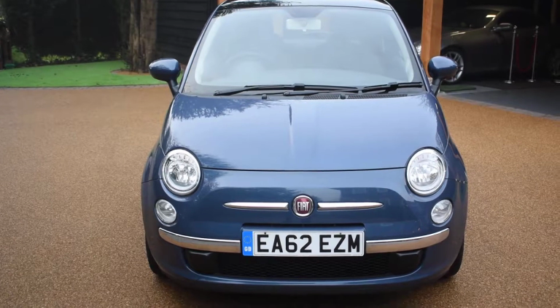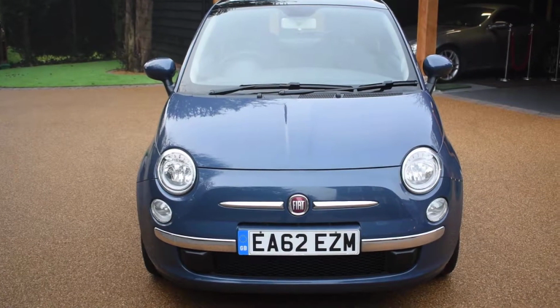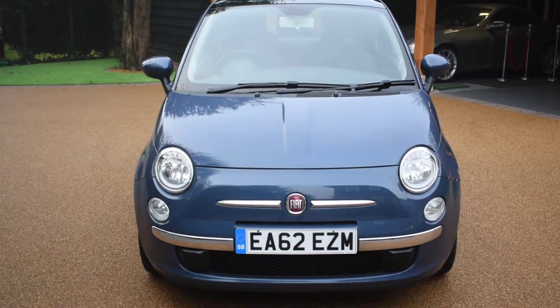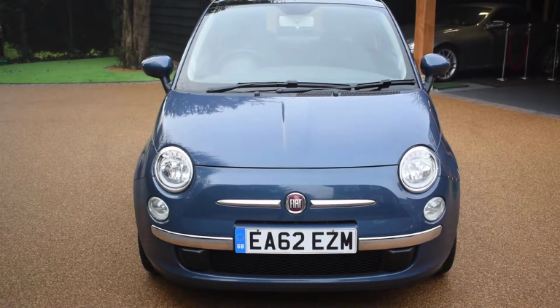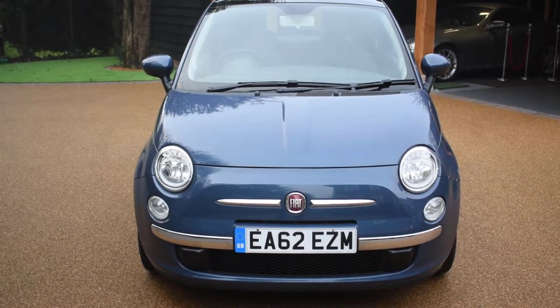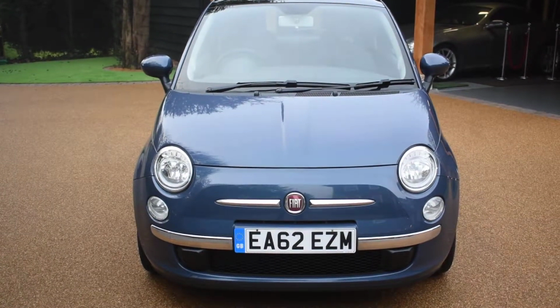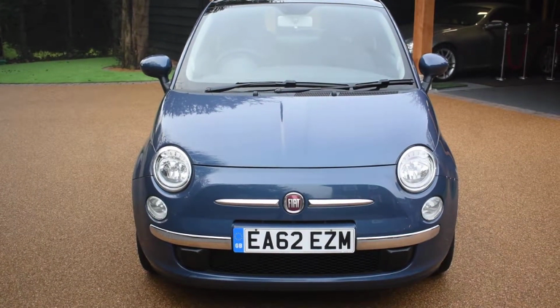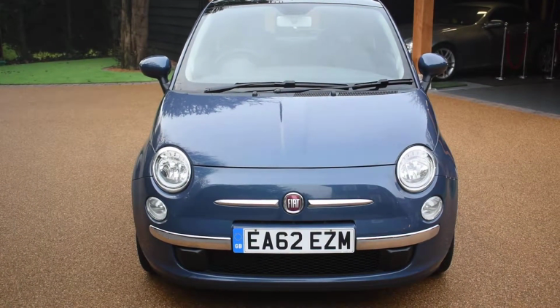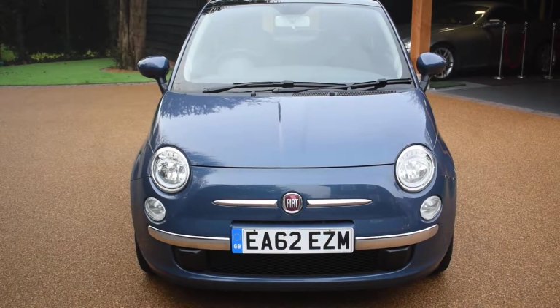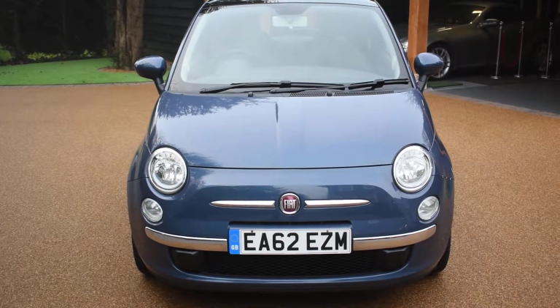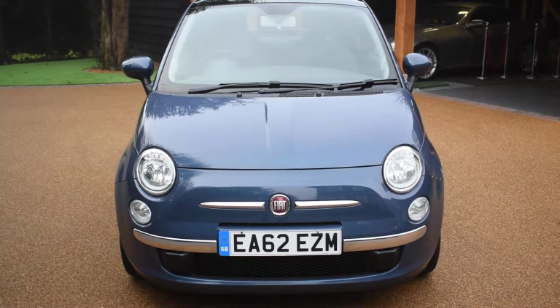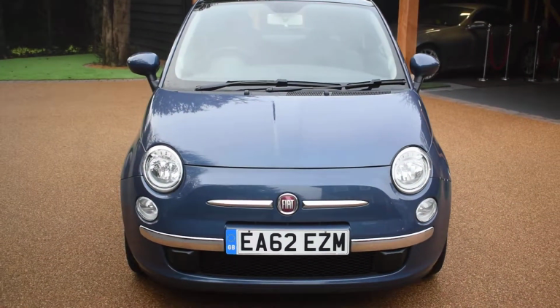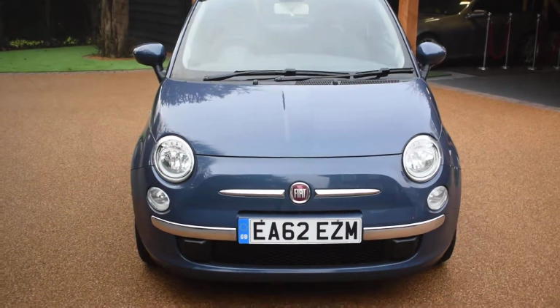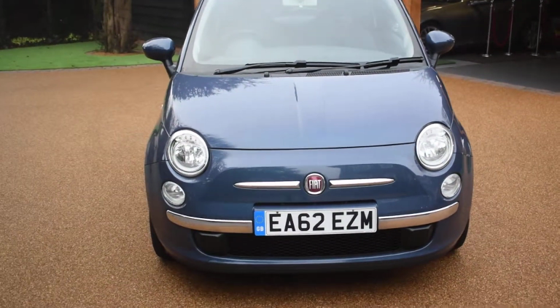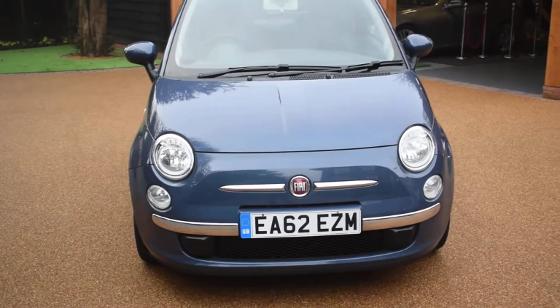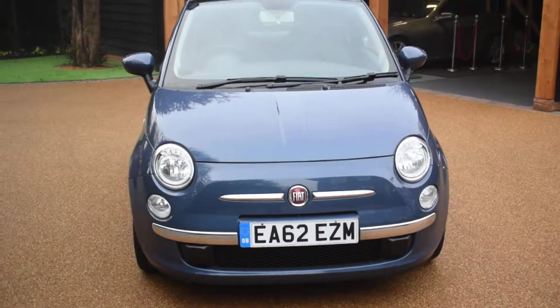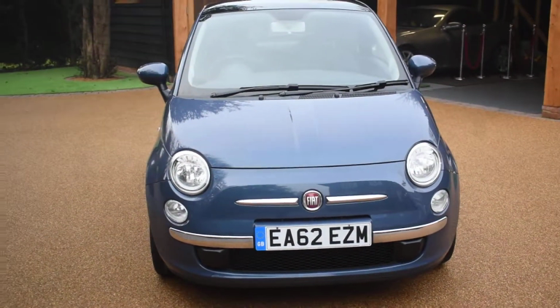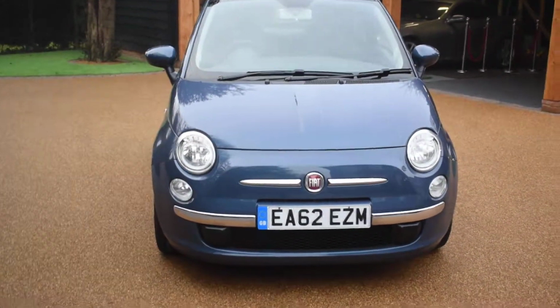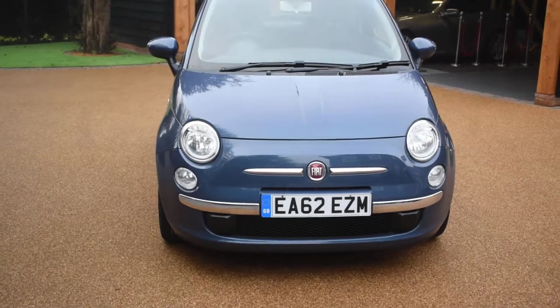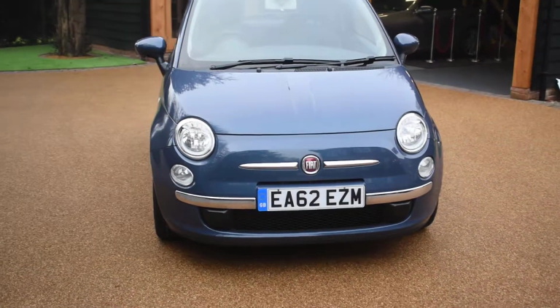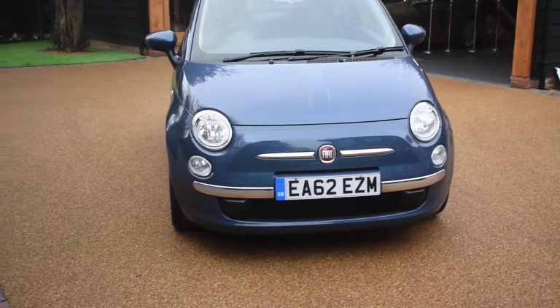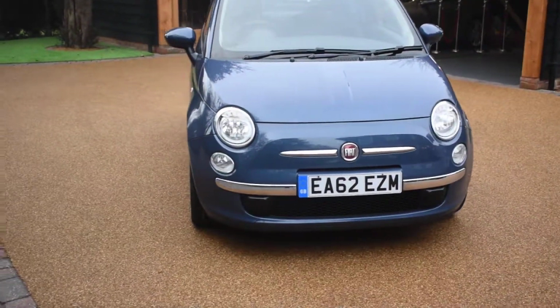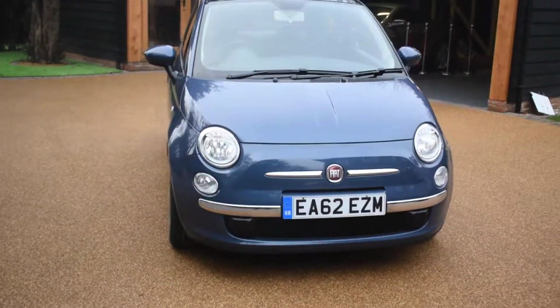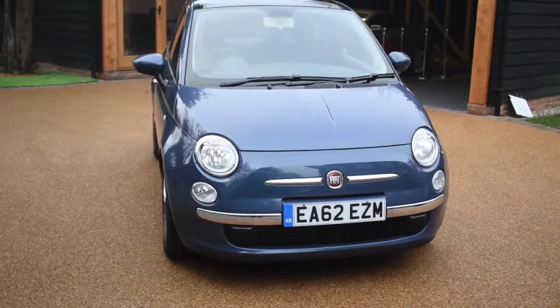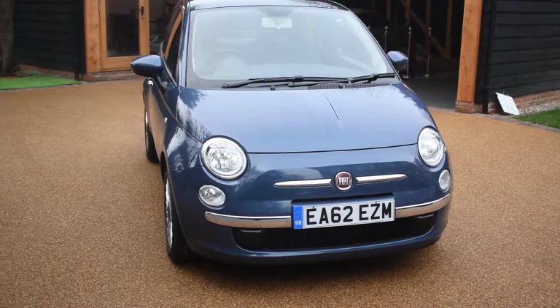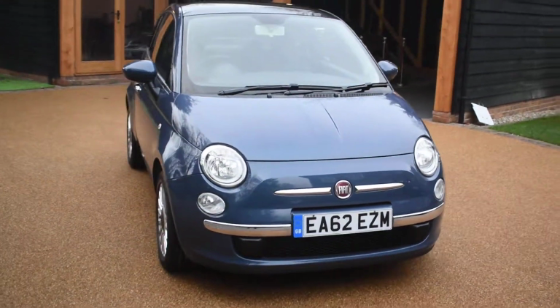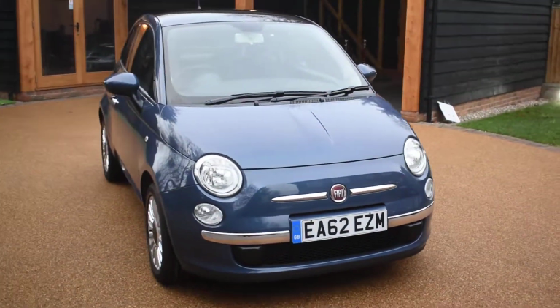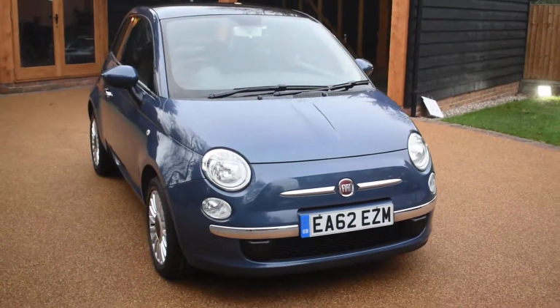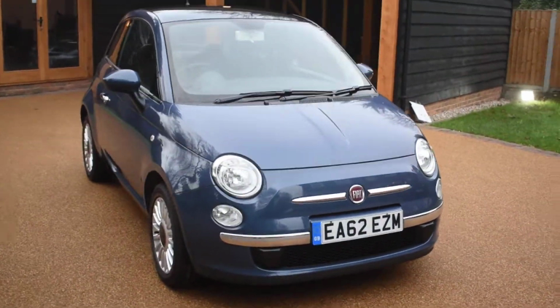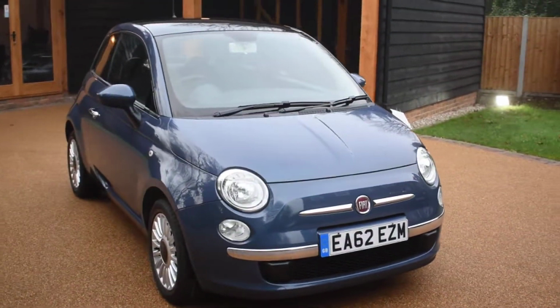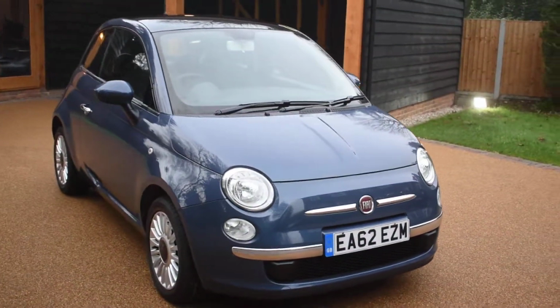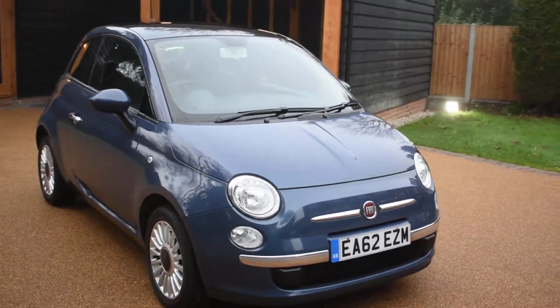We've not had one in this colour before and I'm just going to walk you around and show you how nice this car is. It comes with two keys and a full book pack.